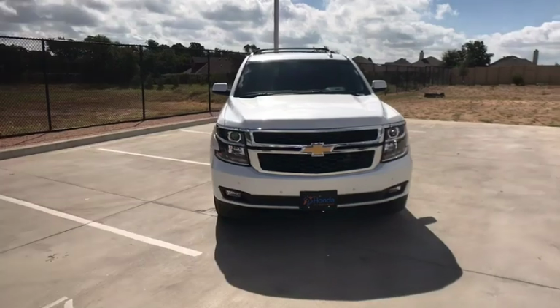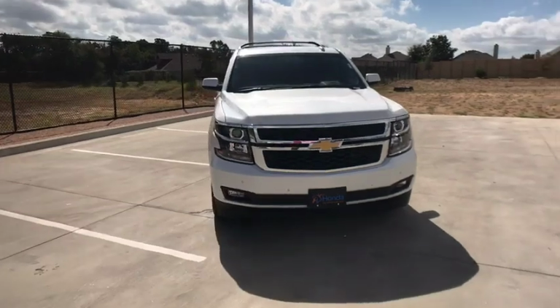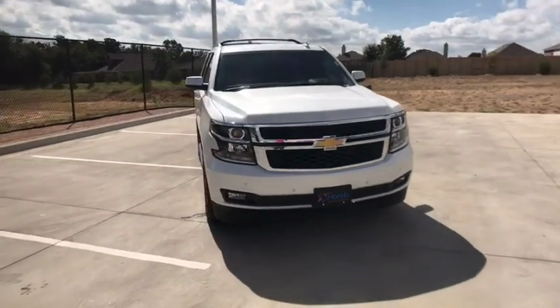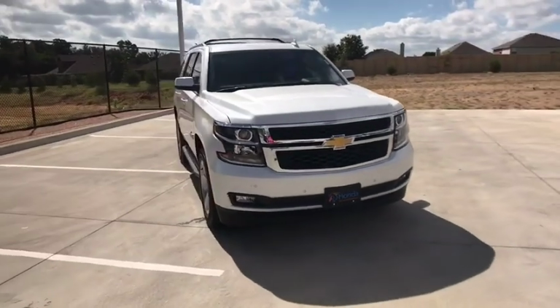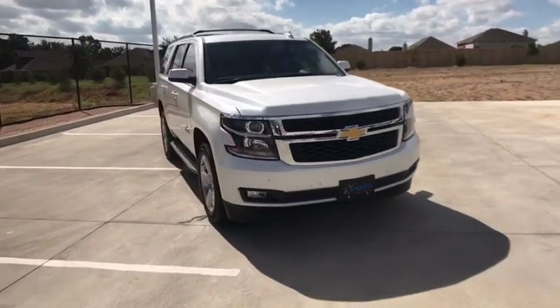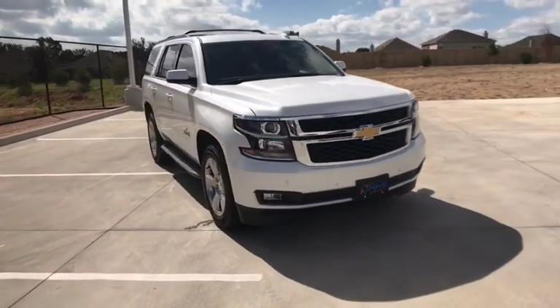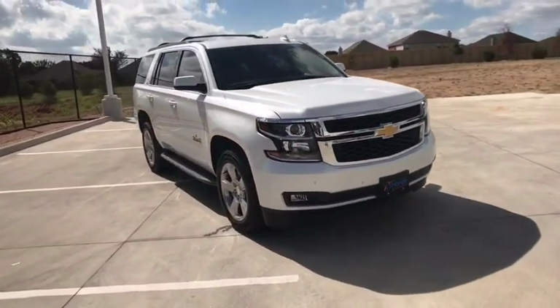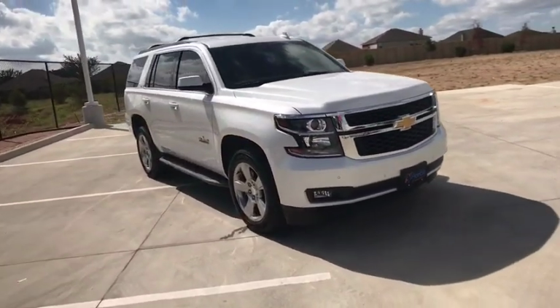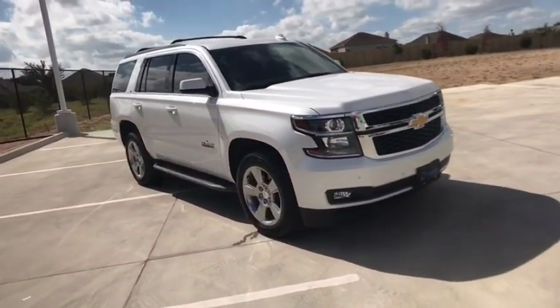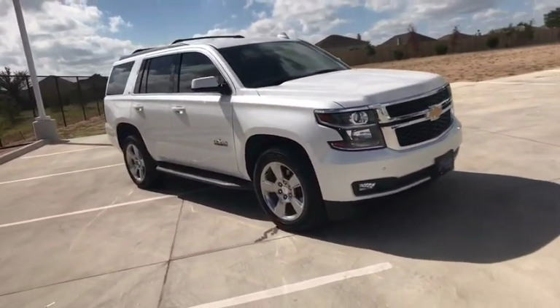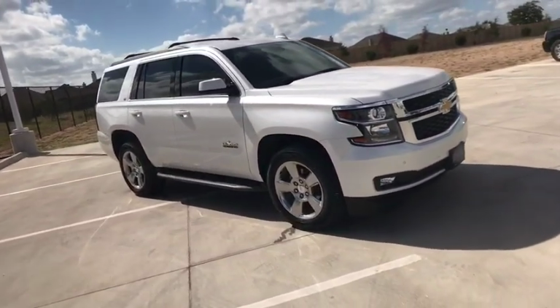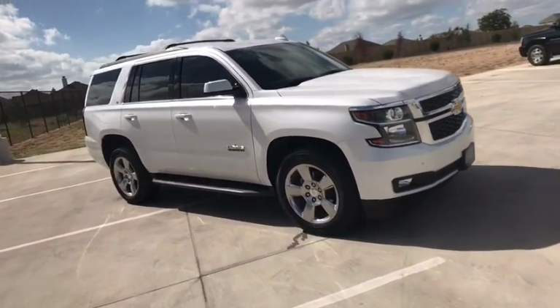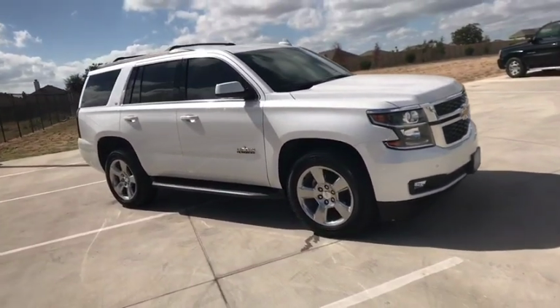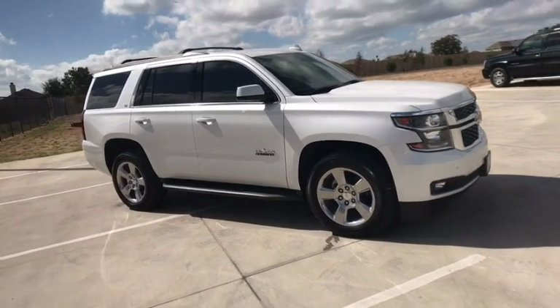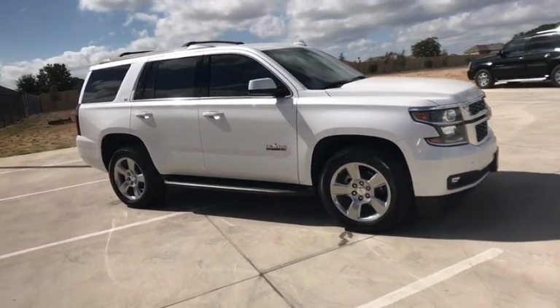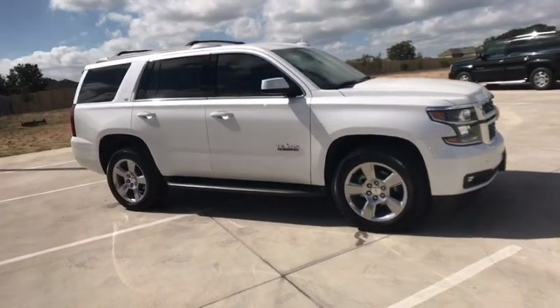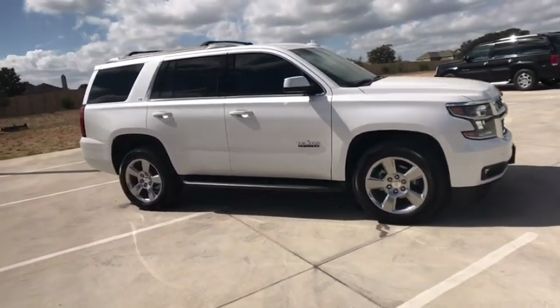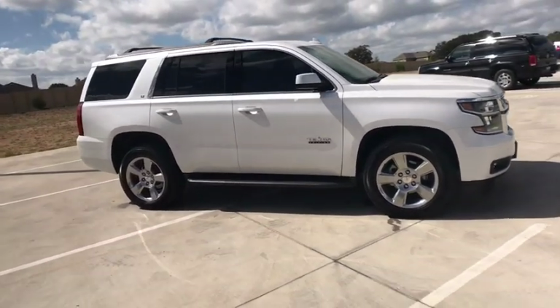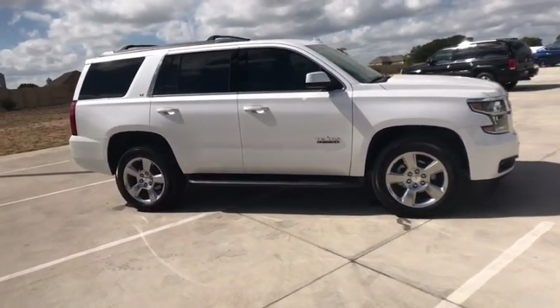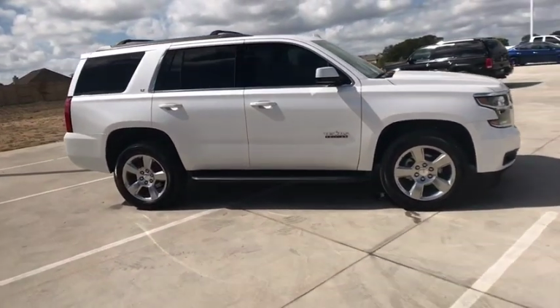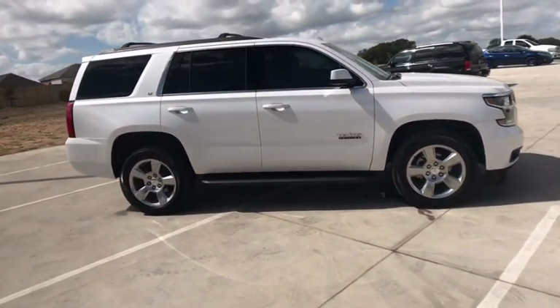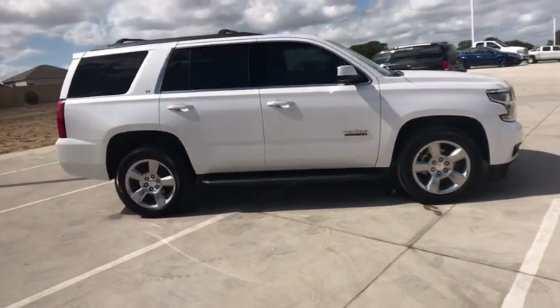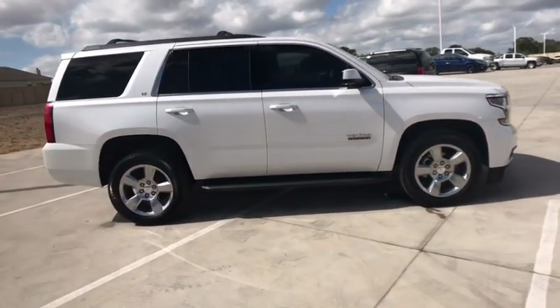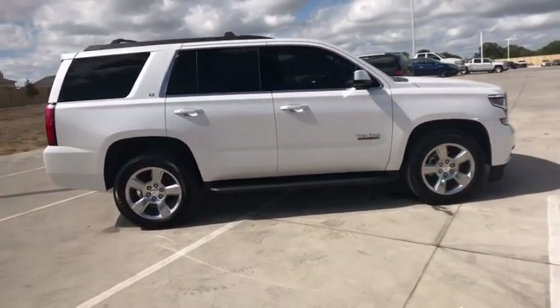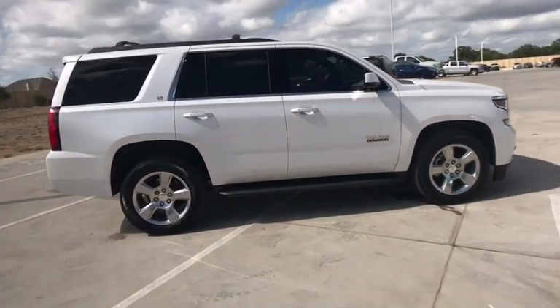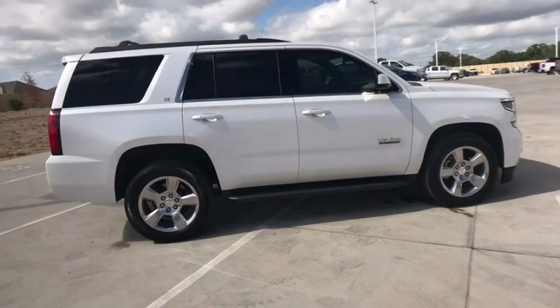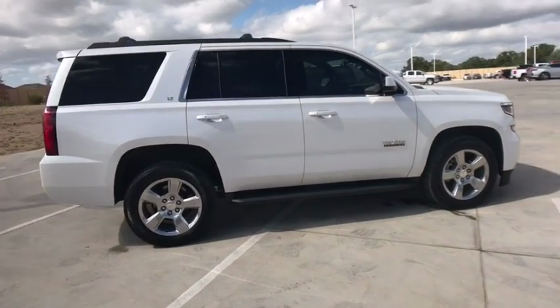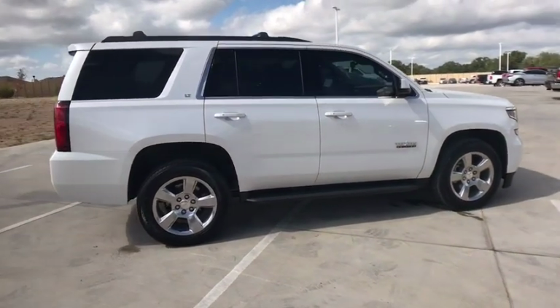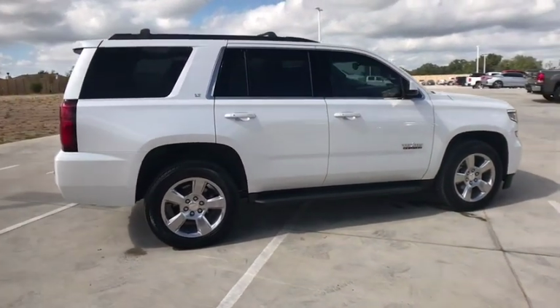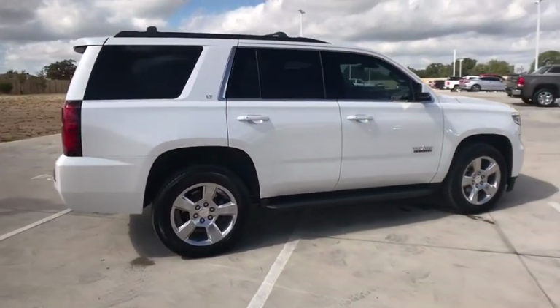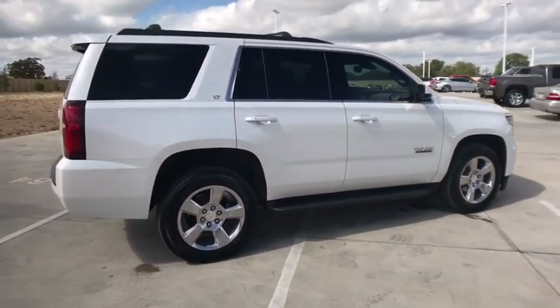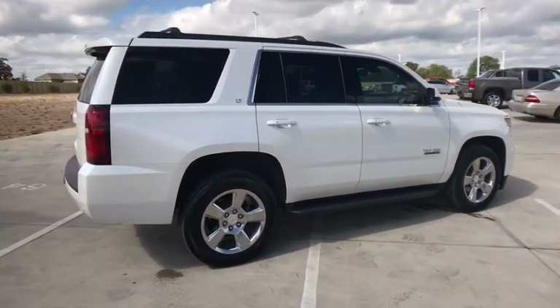You are going to love the 2019 Chevrolet Tahoe. Tahoe has been the best-selling sports utility vehicle, accounting annually for more than 25% of all full-size SUV registrations in the United States.